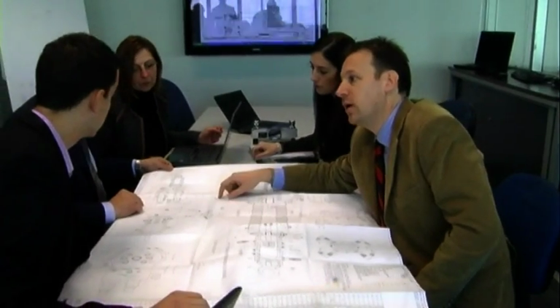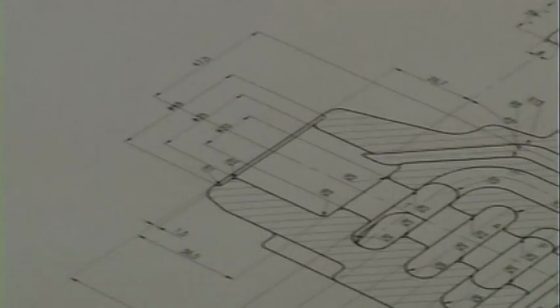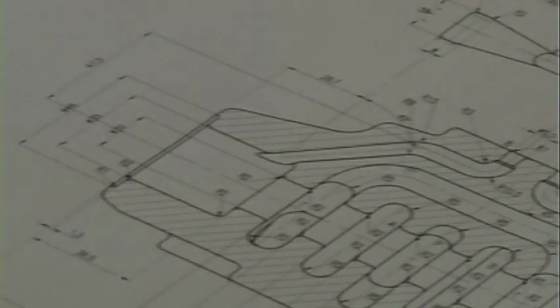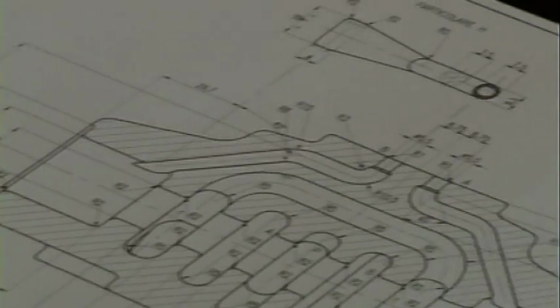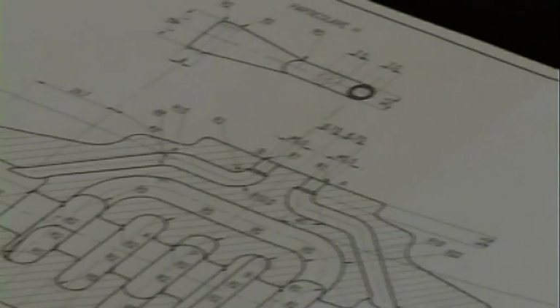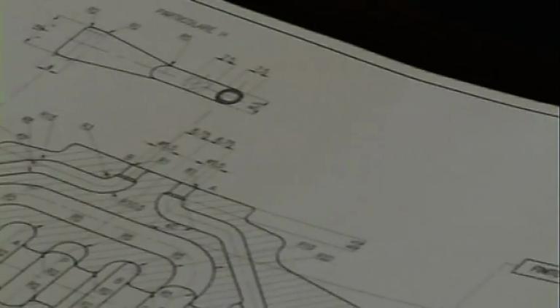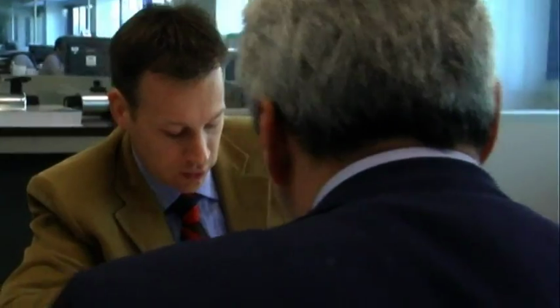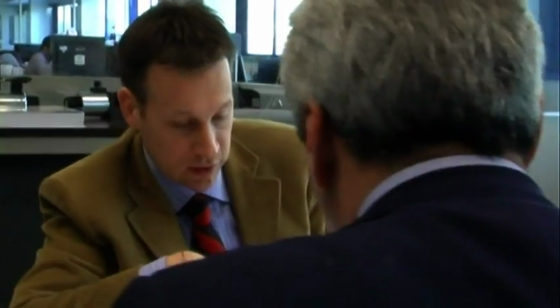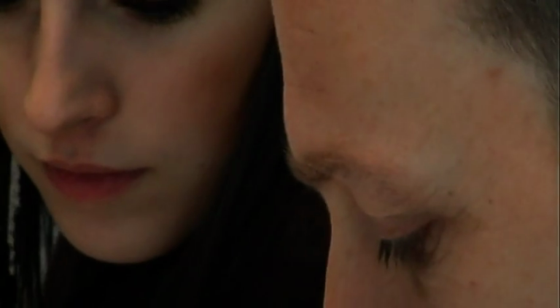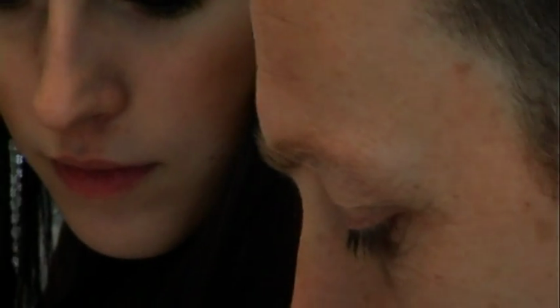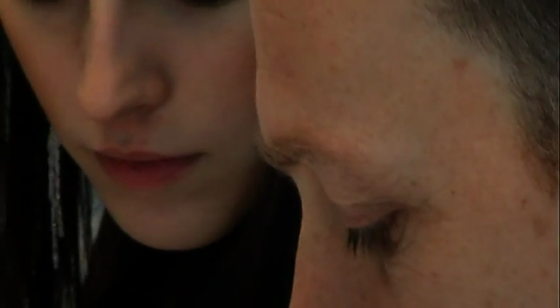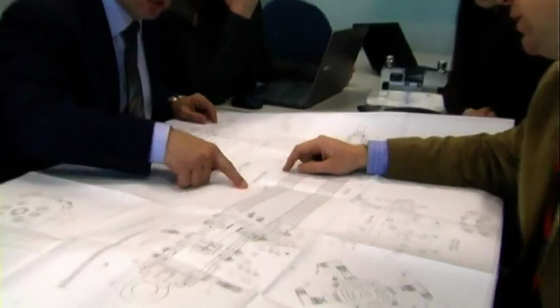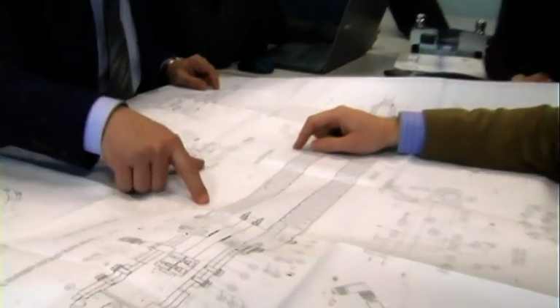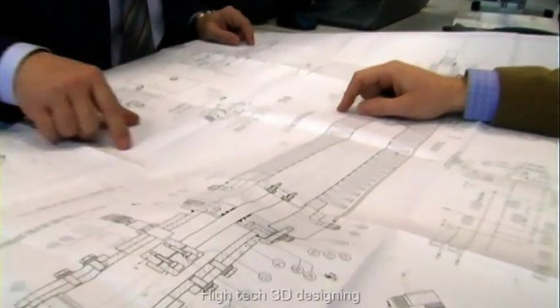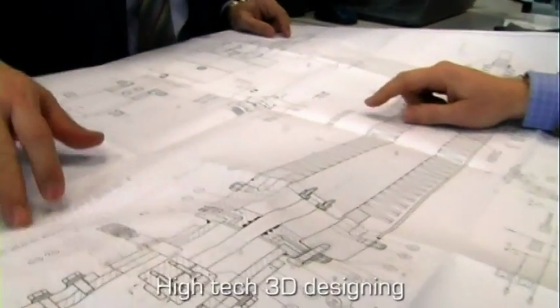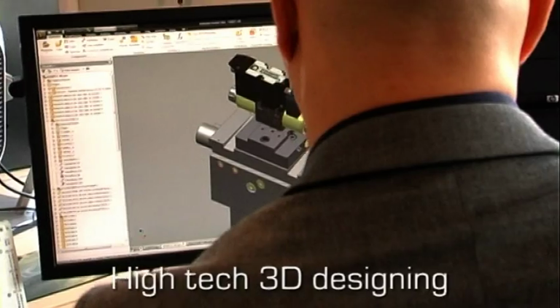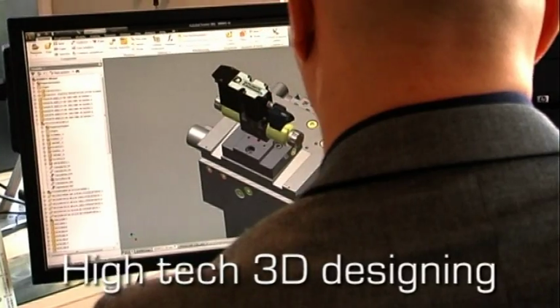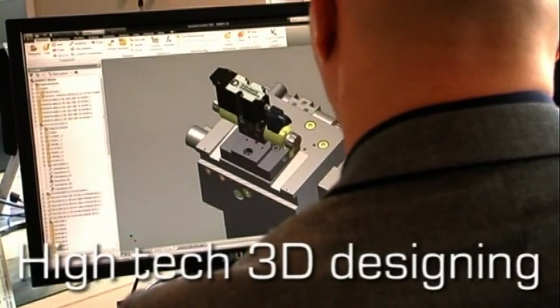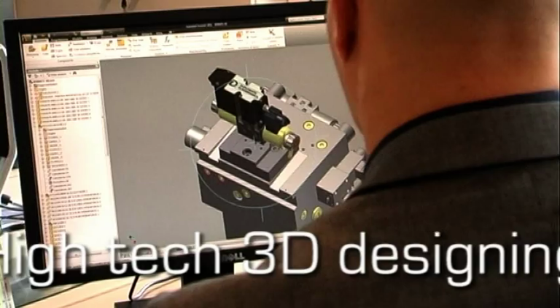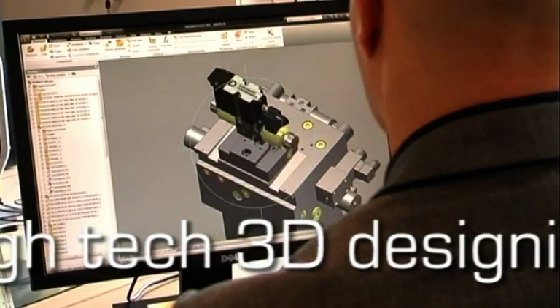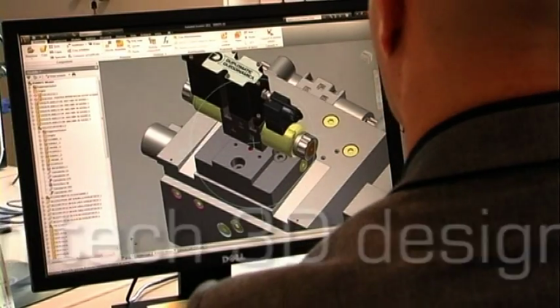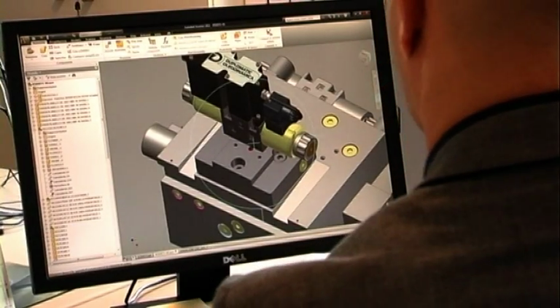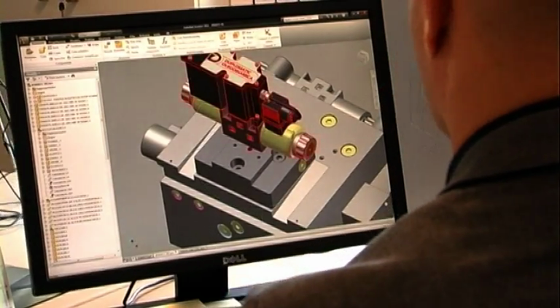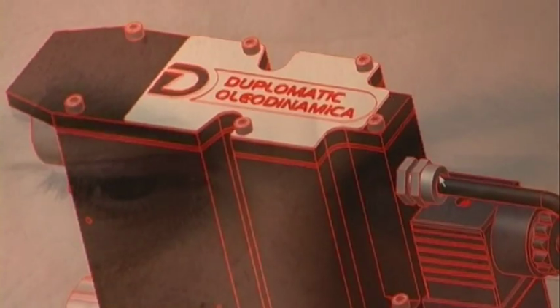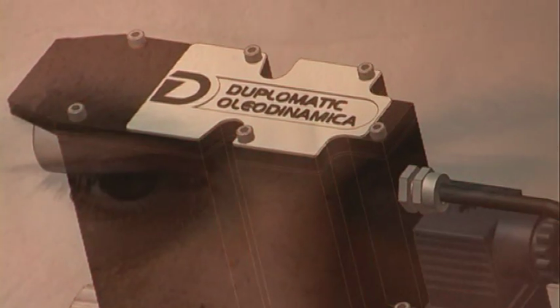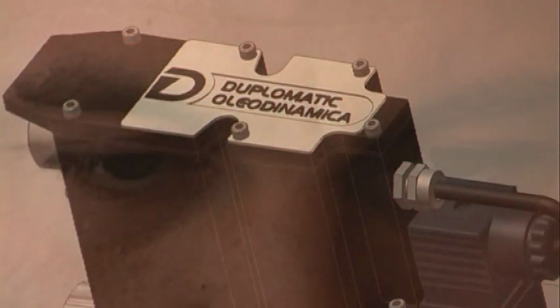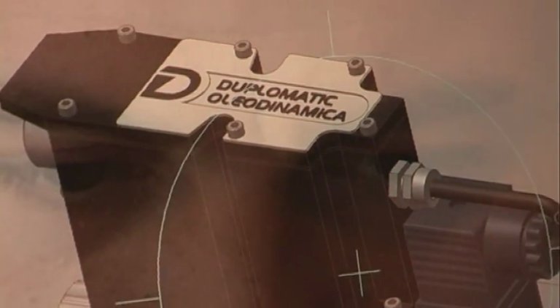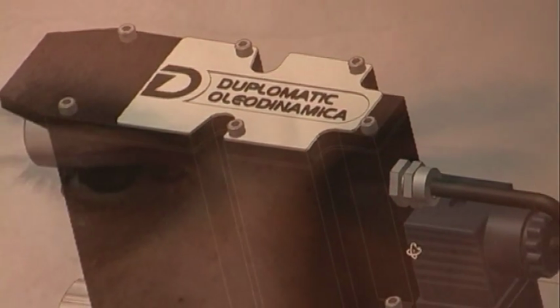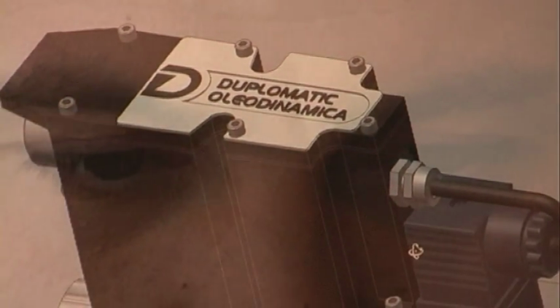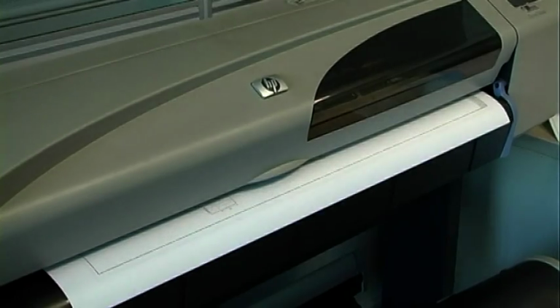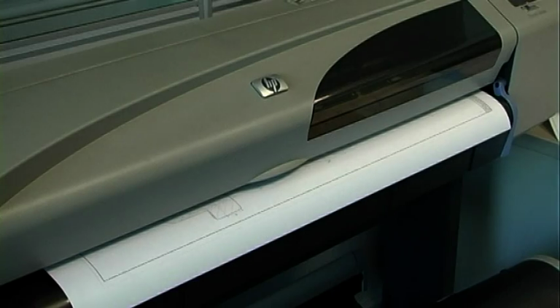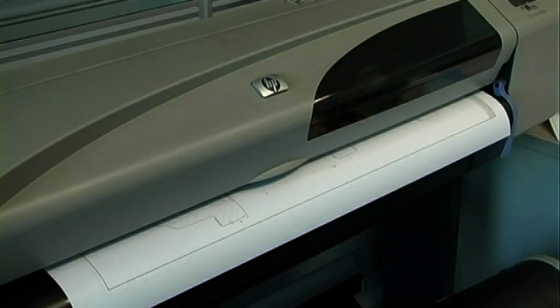Products and systems branded Duplomatic Oleodynamica are born here. Thanks to high-tech 3D designing software, engineers are able to digitally simulate and control the product way before its physical realization.